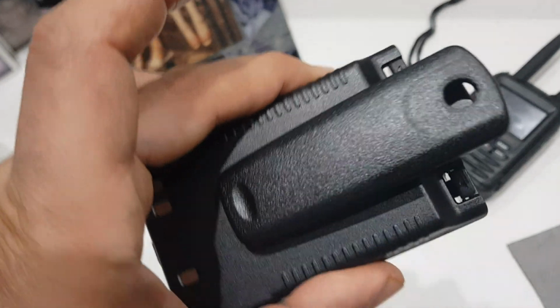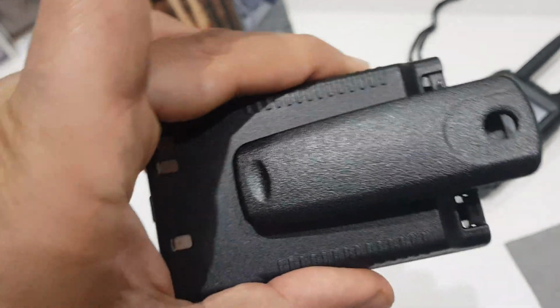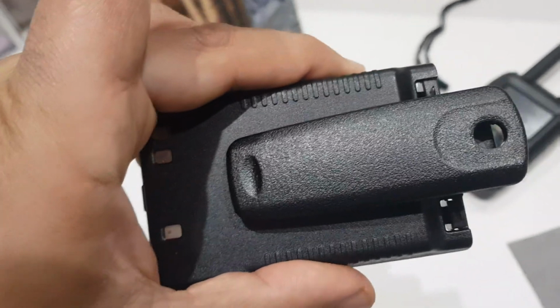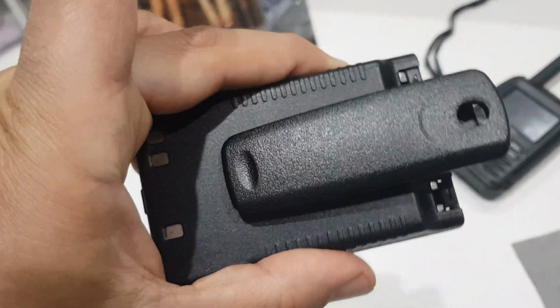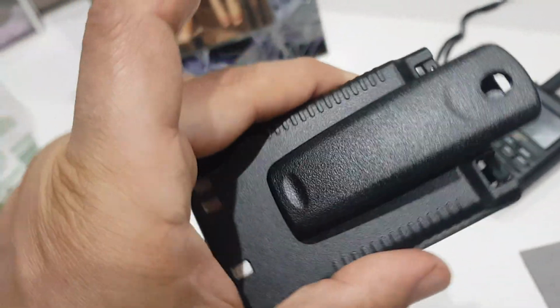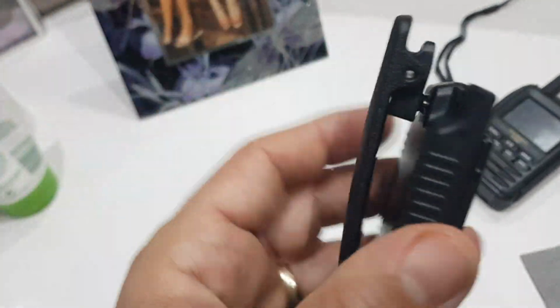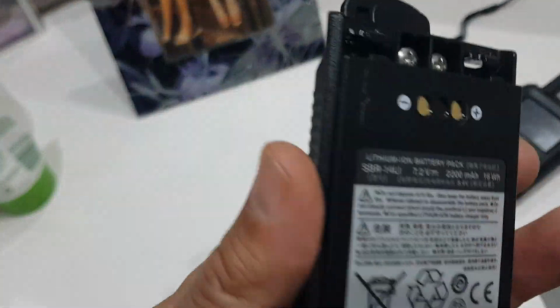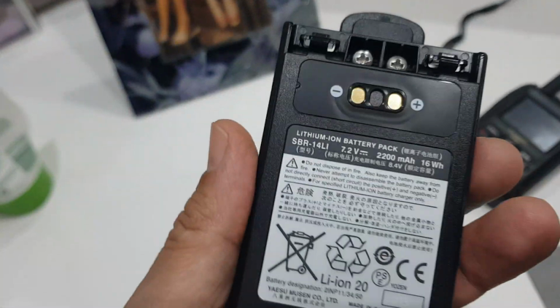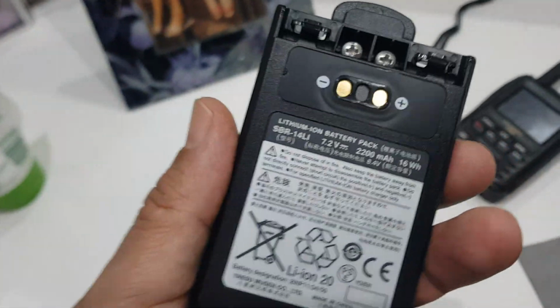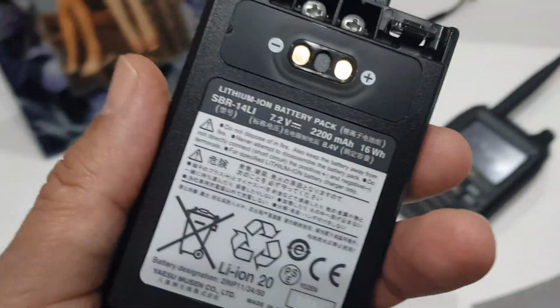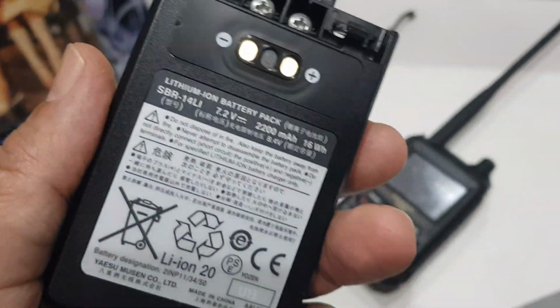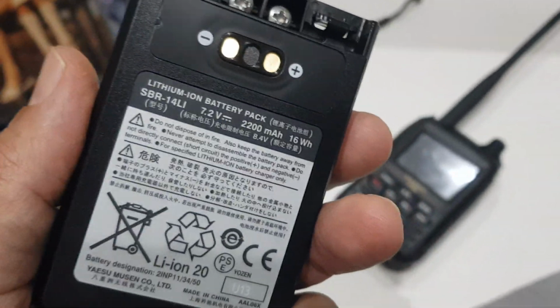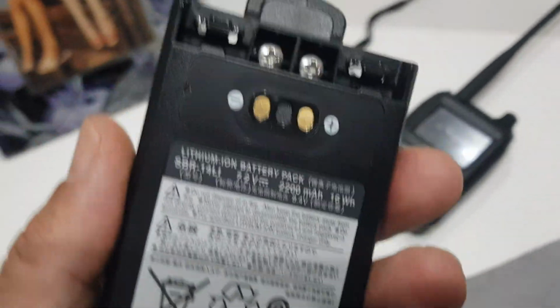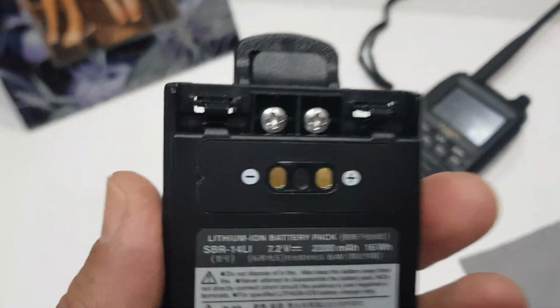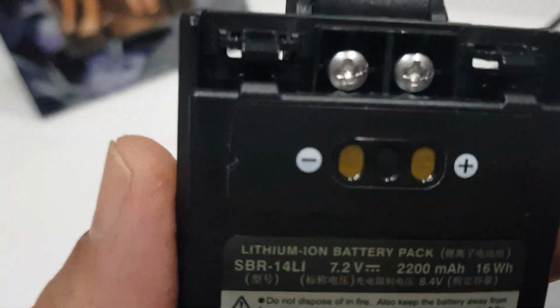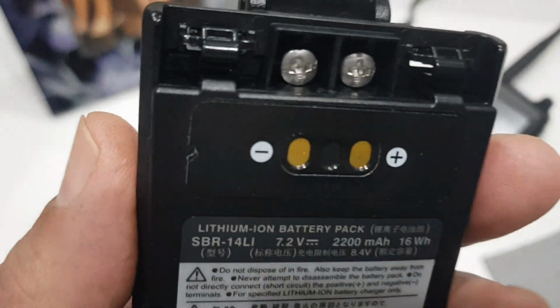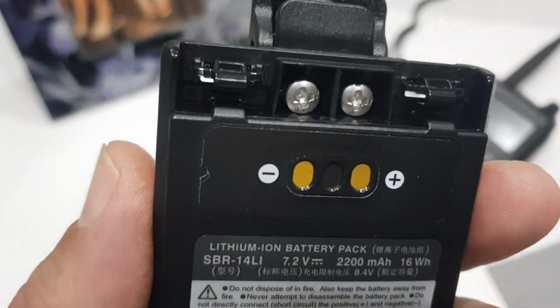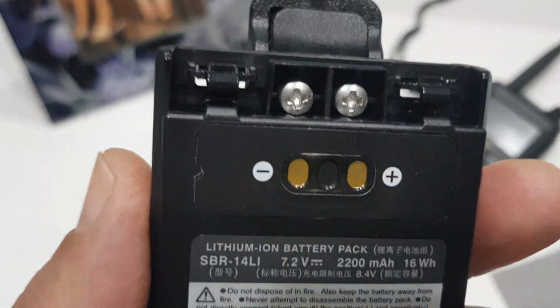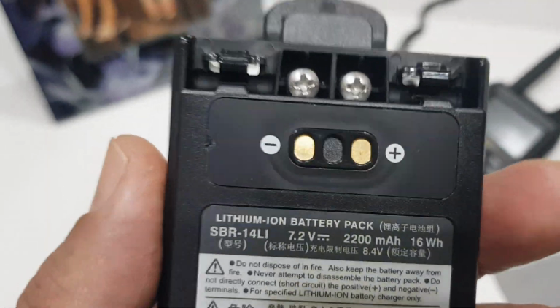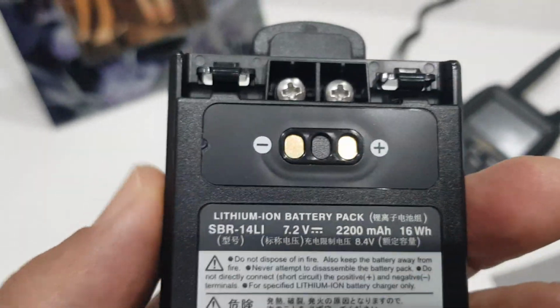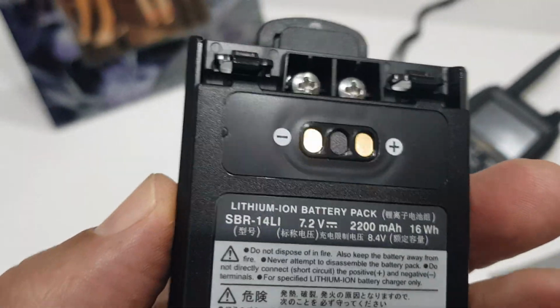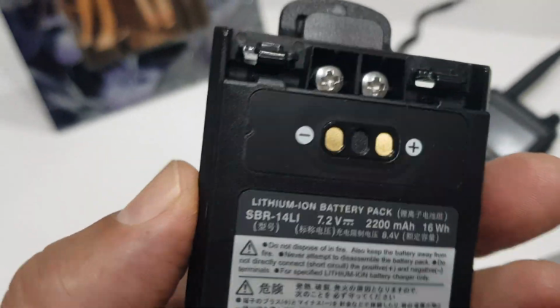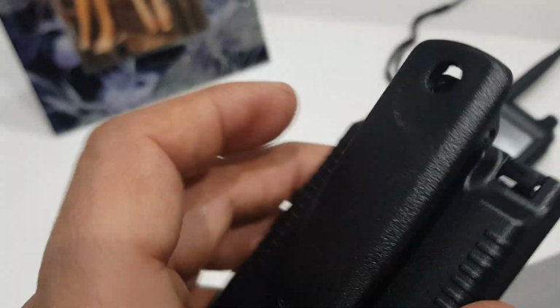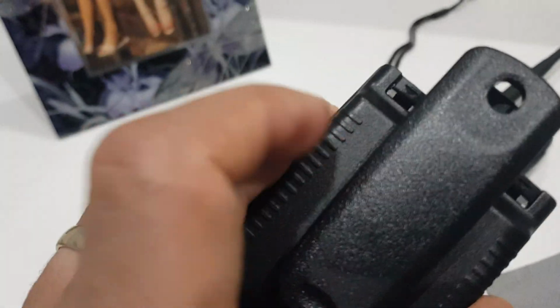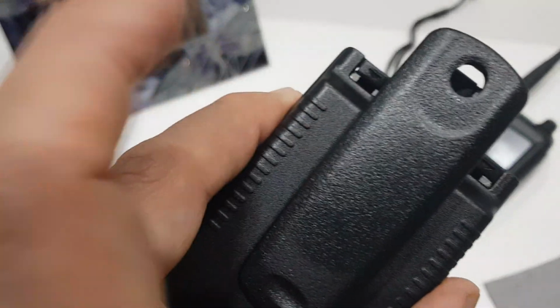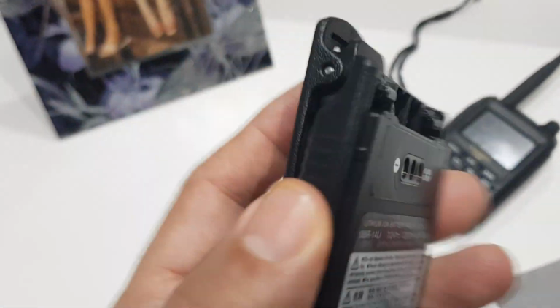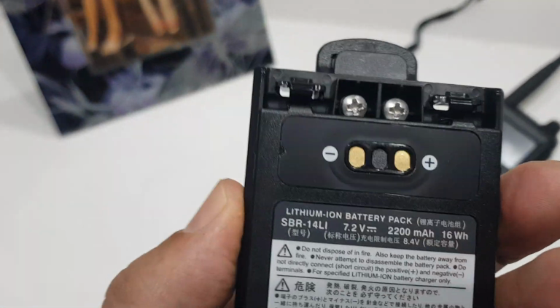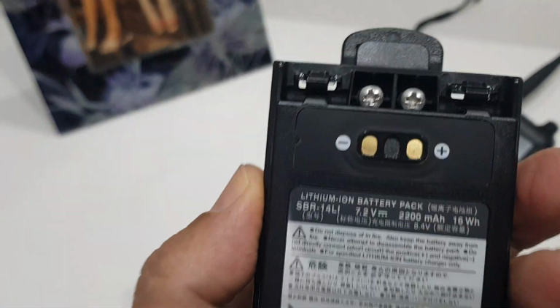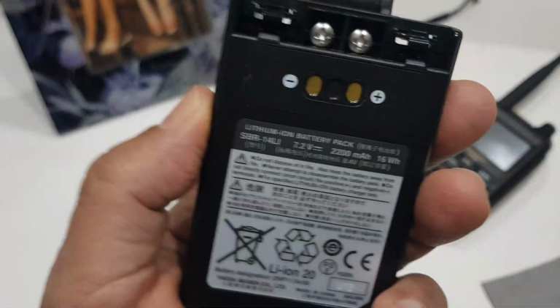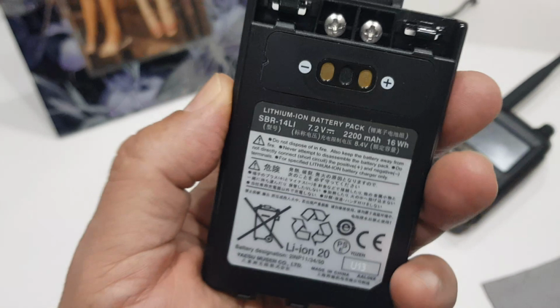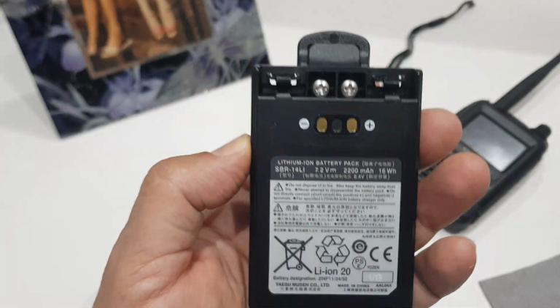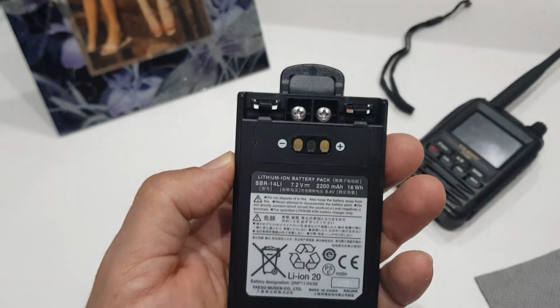I'm just putting the belt clip on this battery for my FT5. I use the two silver screws — the belt clip sits on the back, and then you poke the screws in from the inside of the battery.